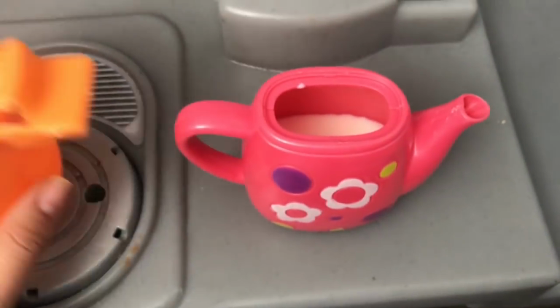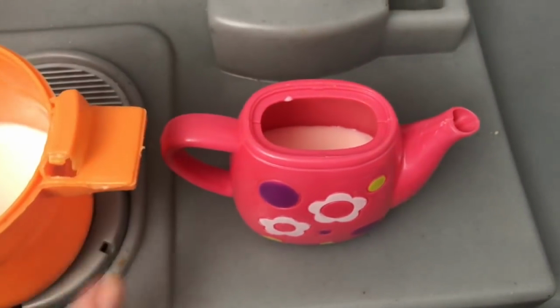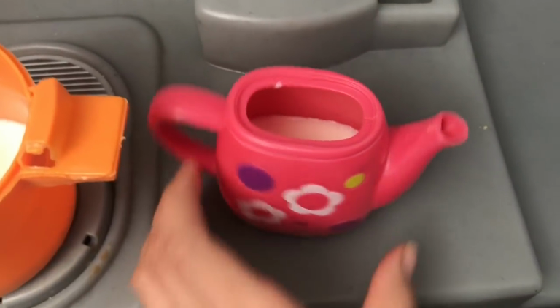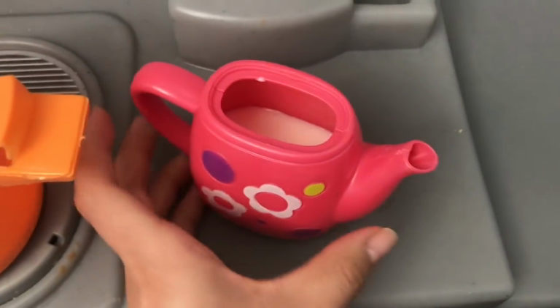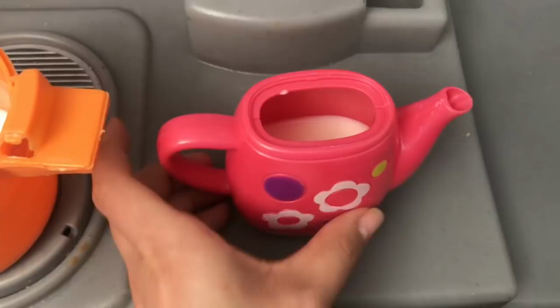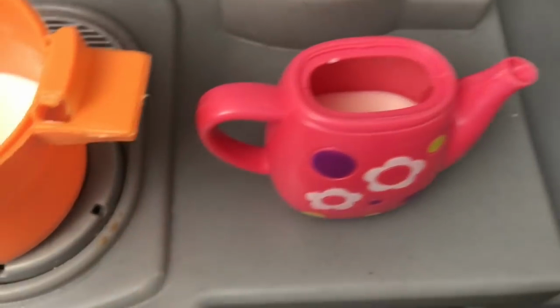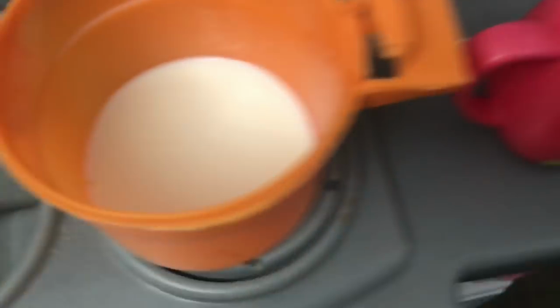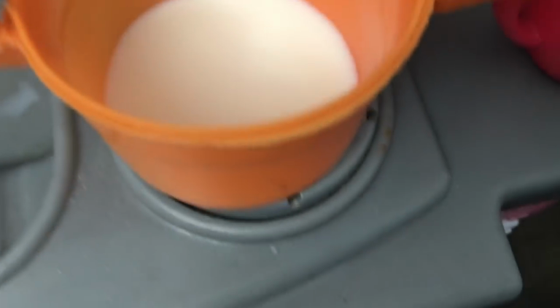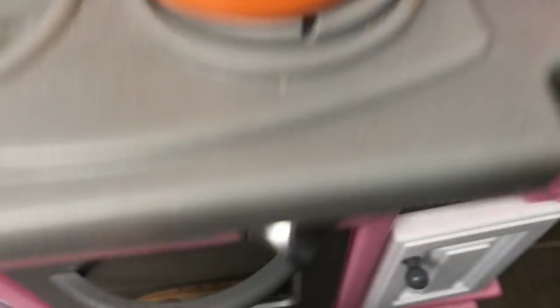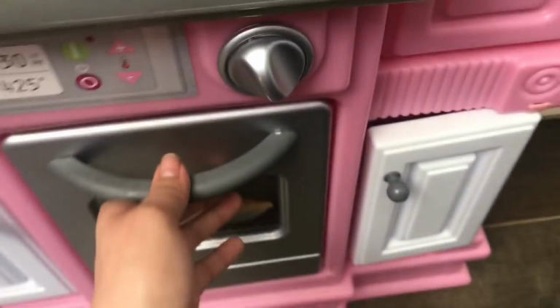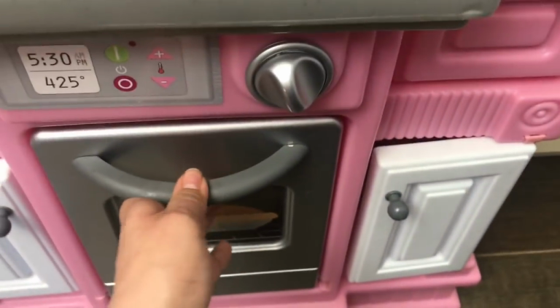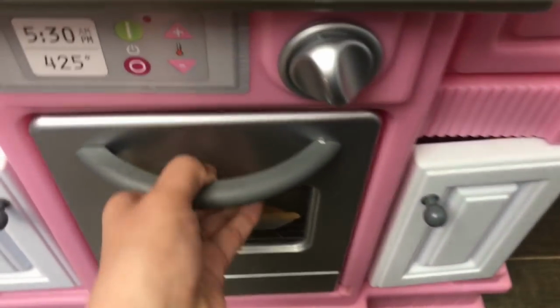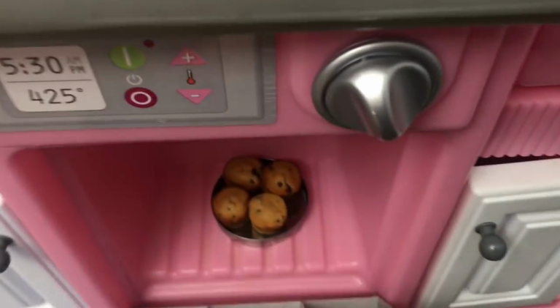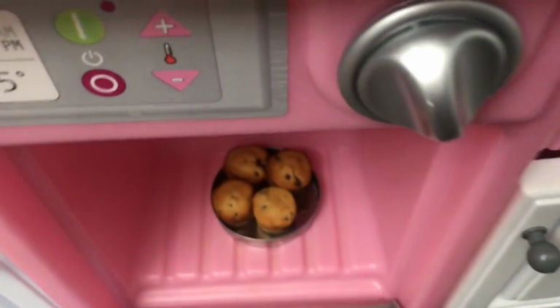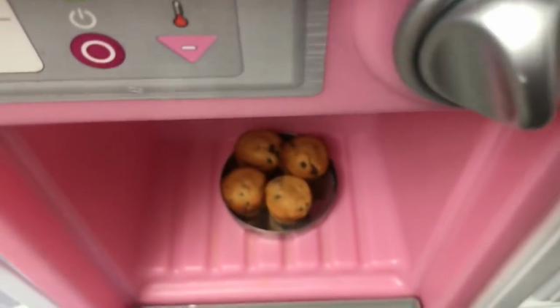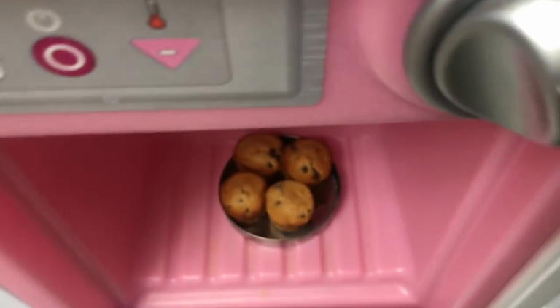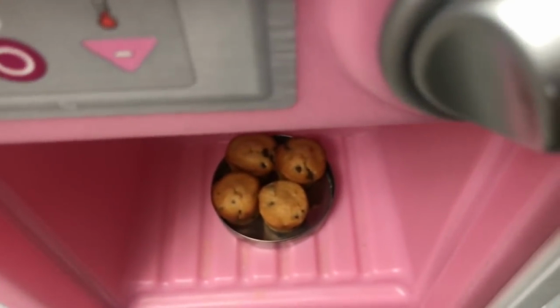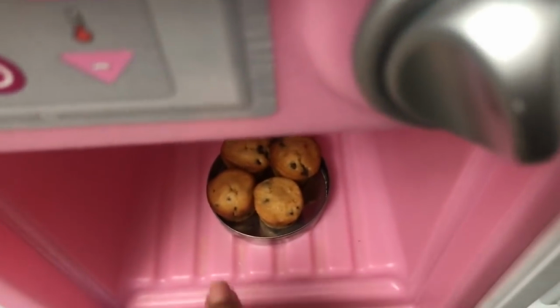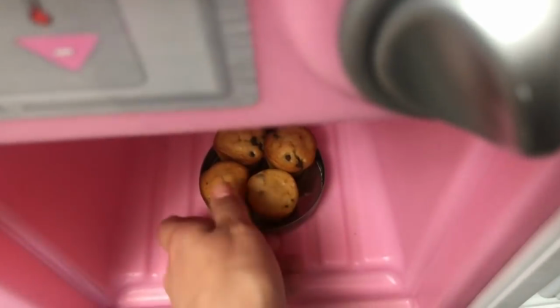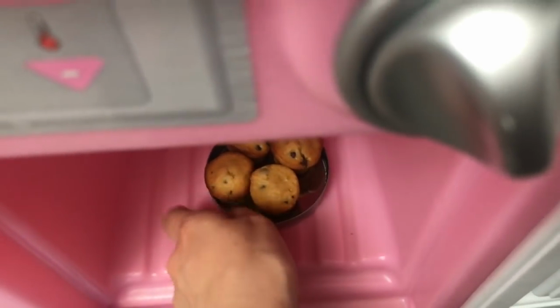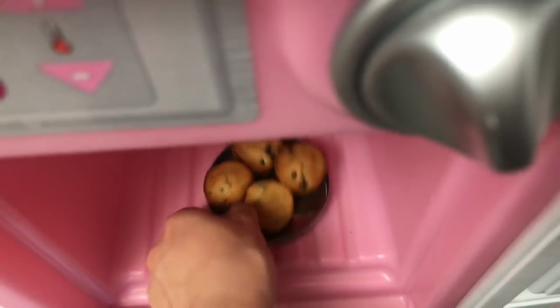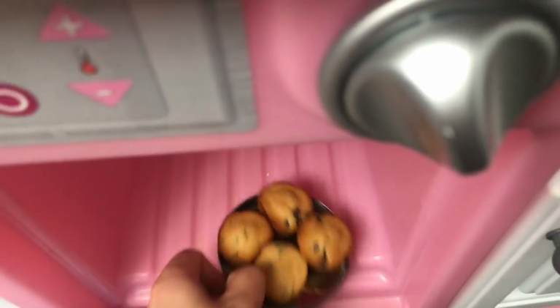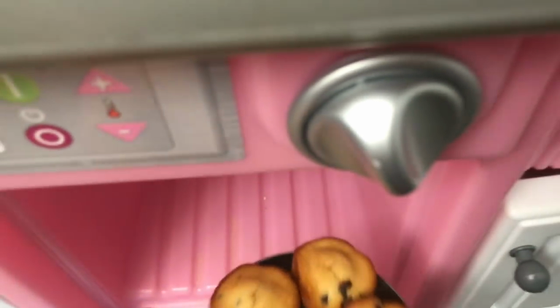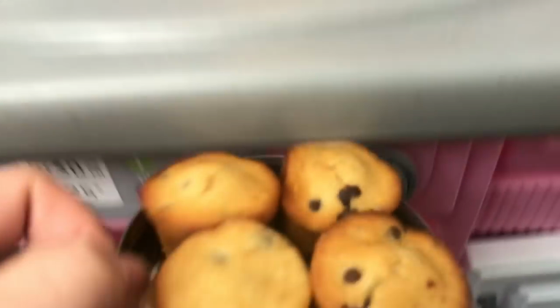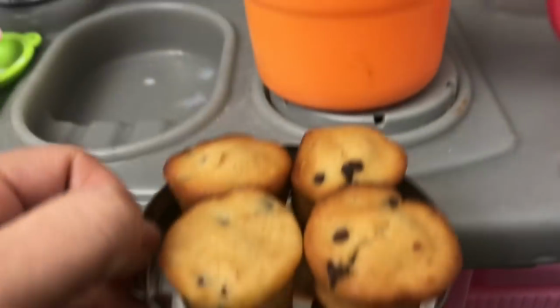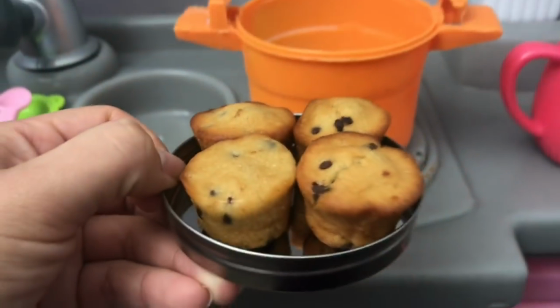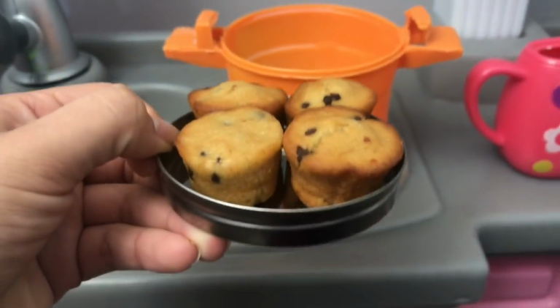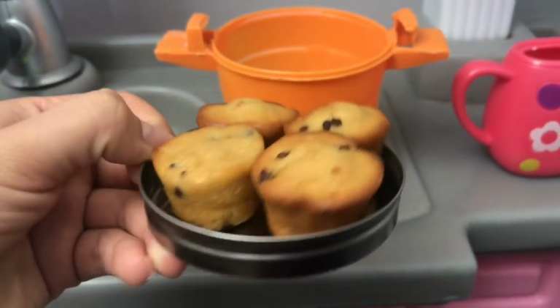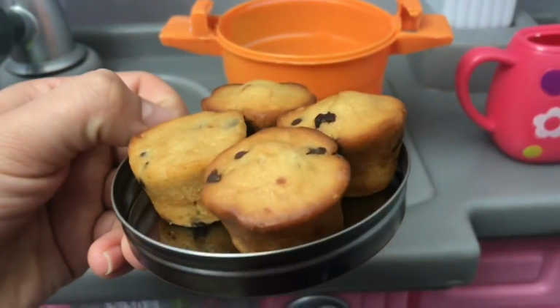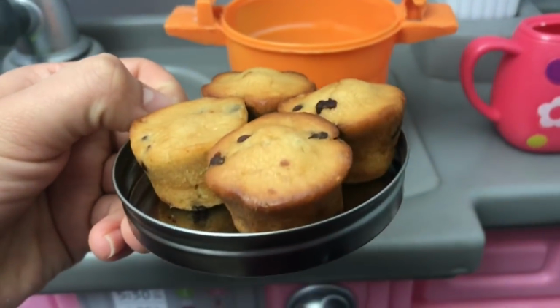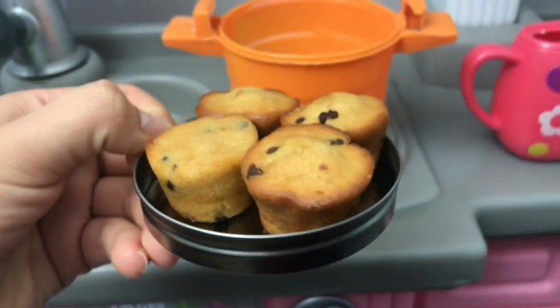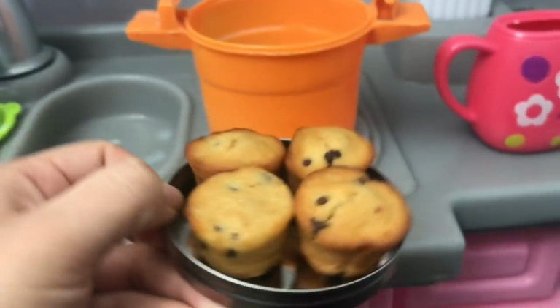There we go. Now — oh, this is done! Let's get the muffins out. Look at these yummy muffins, guys. Aren't they tiny and cute?